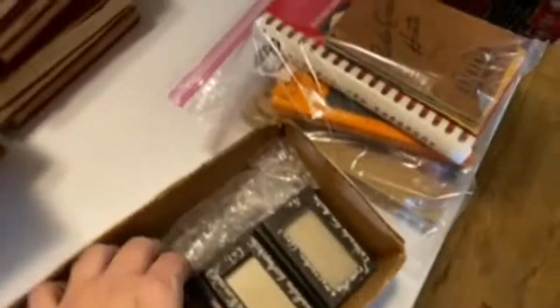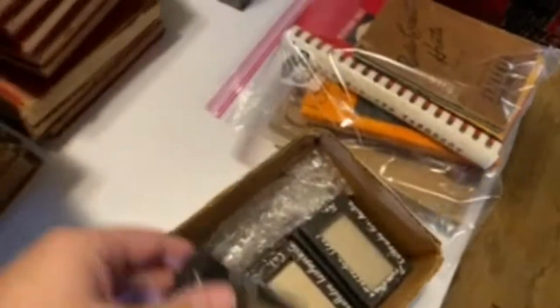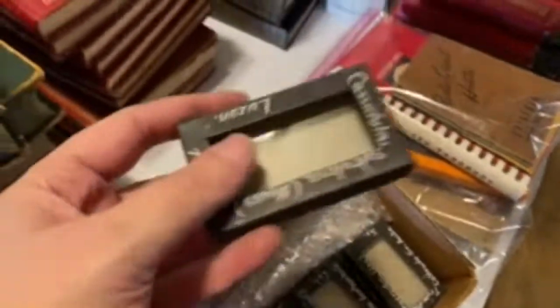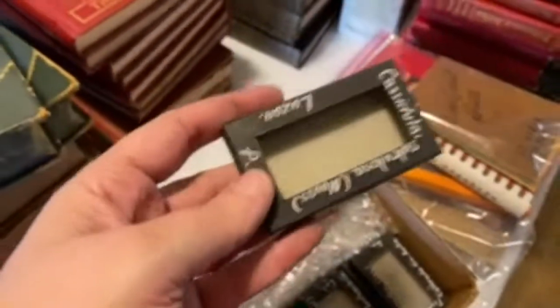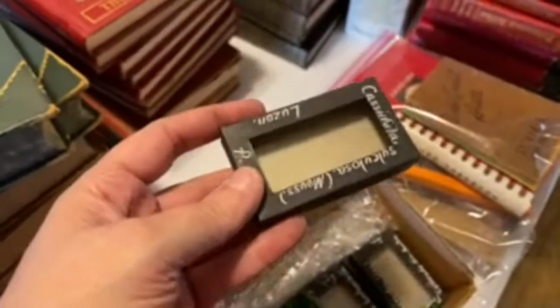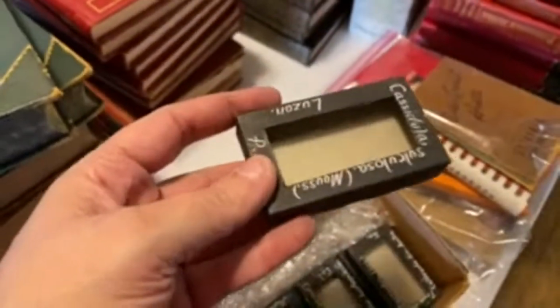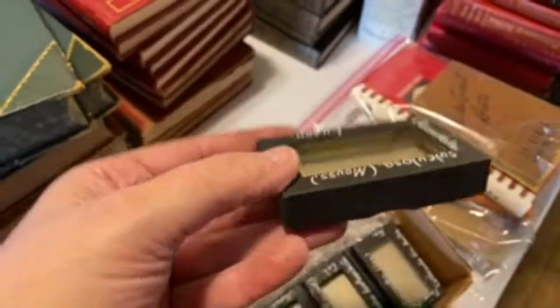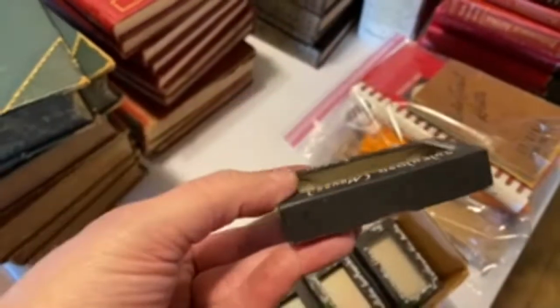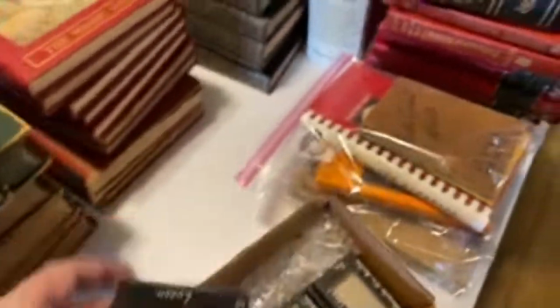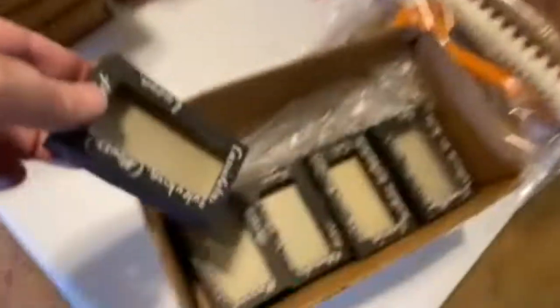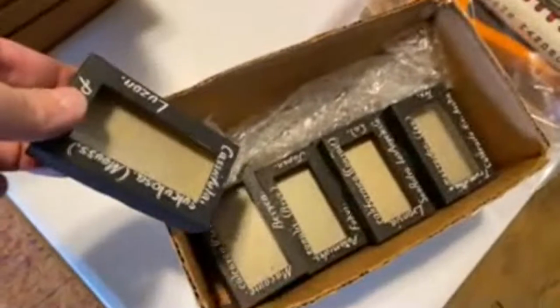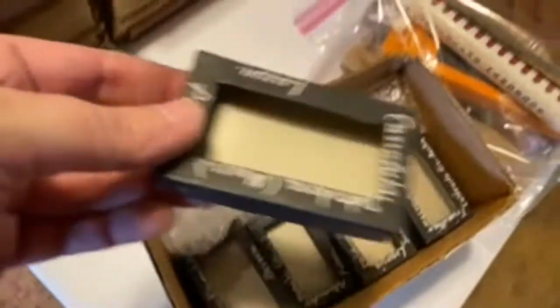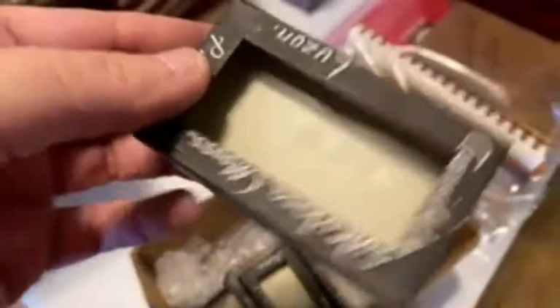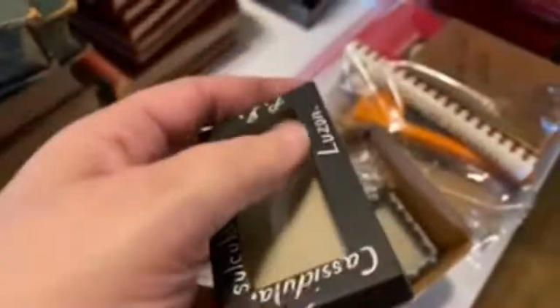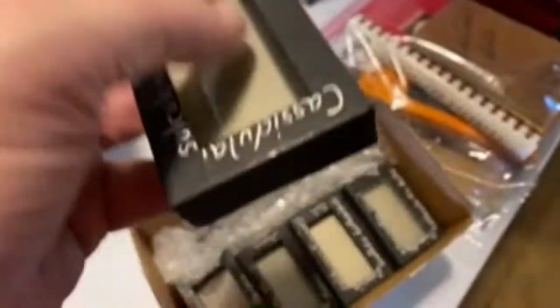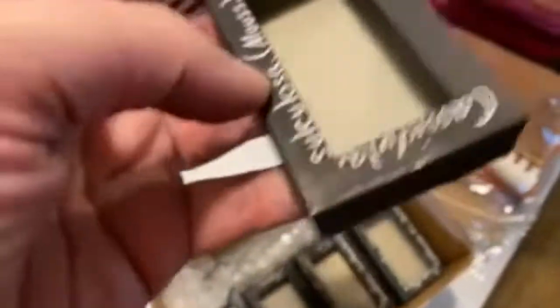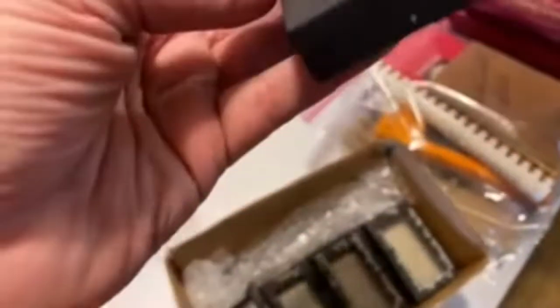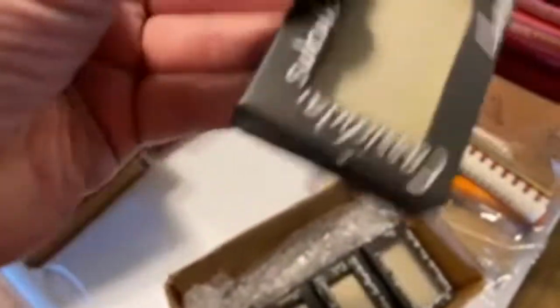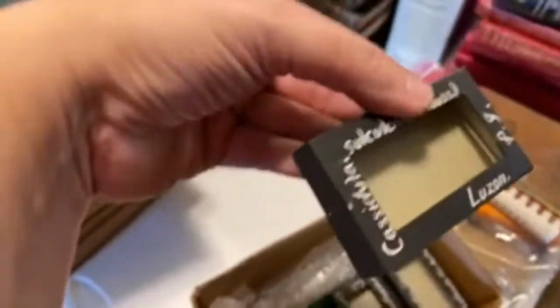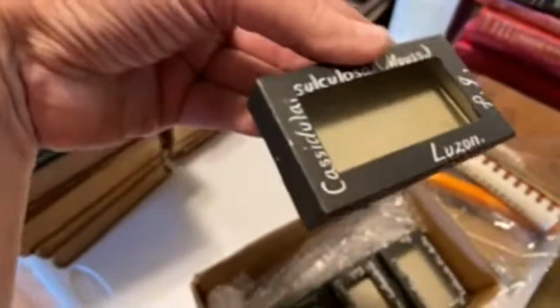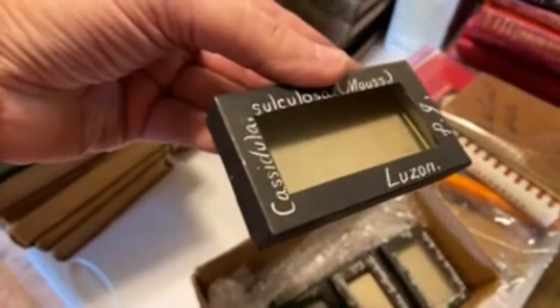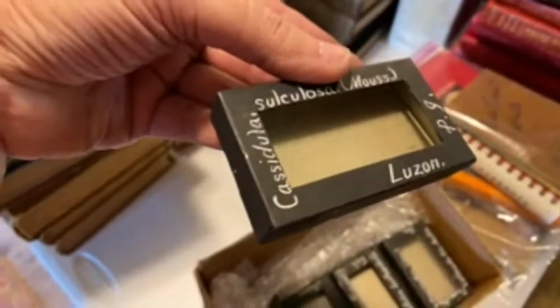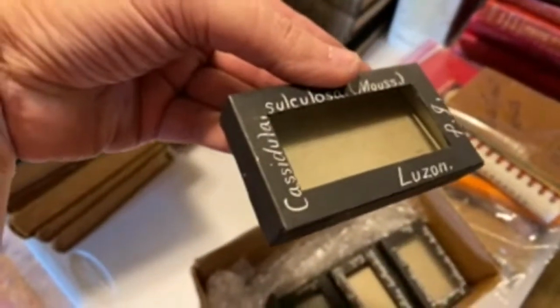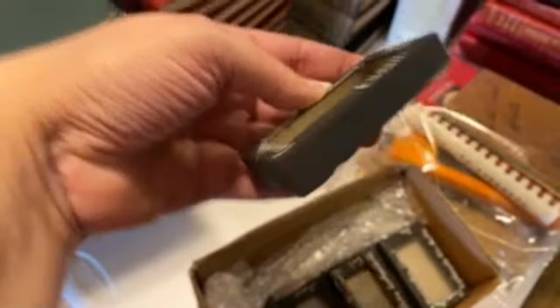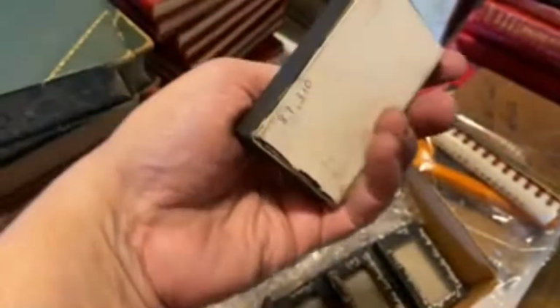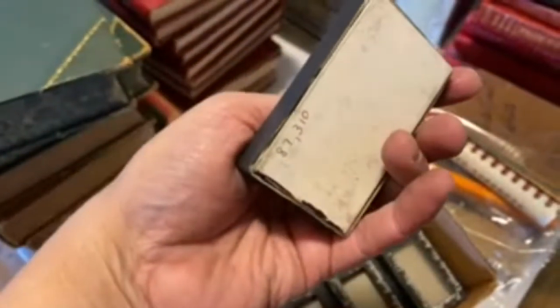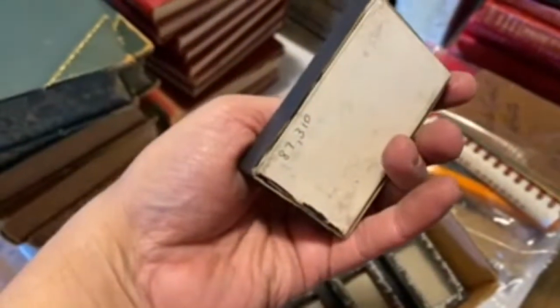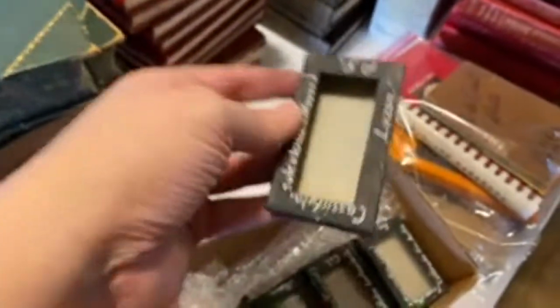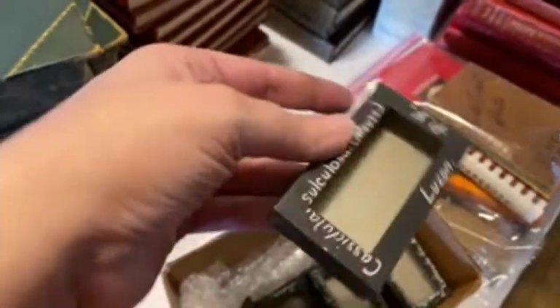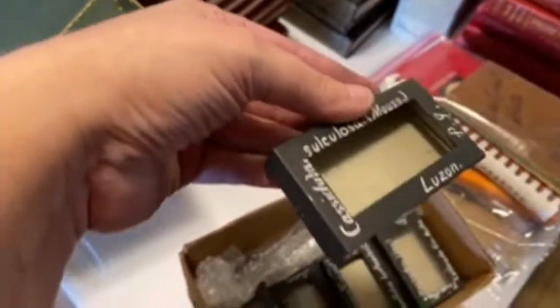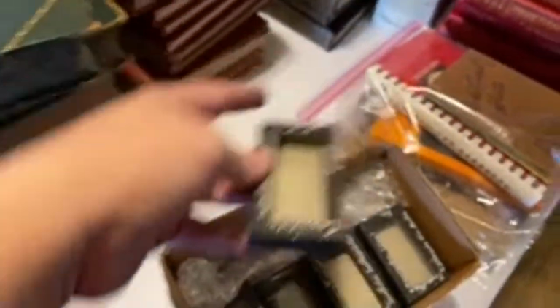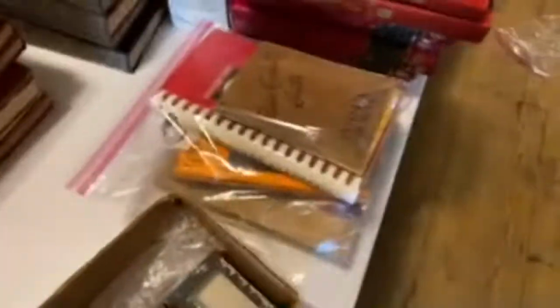I sold out of these last time I had a sale and I was able to get a bunch more. I think I have 20 and they're little handmade specimen boxes, vintage, from a natural history museum.